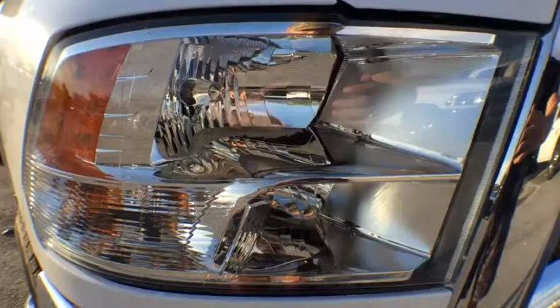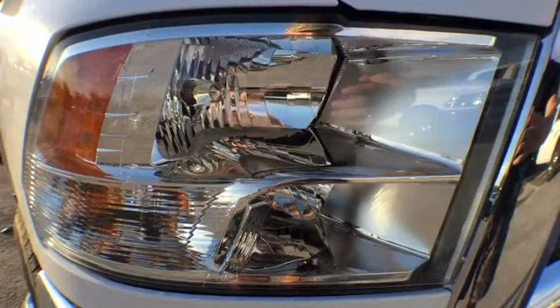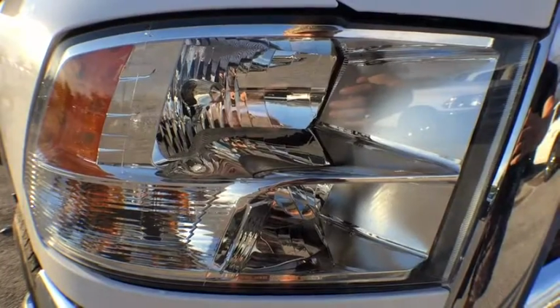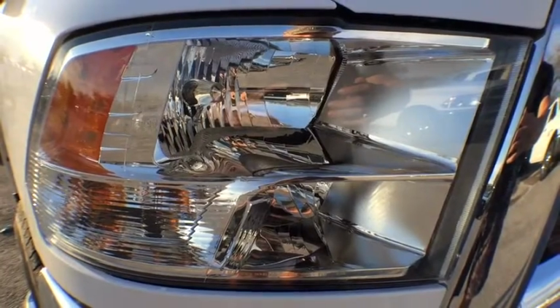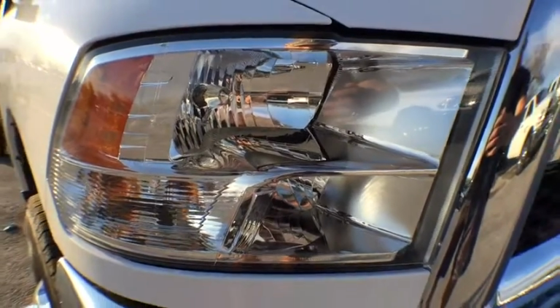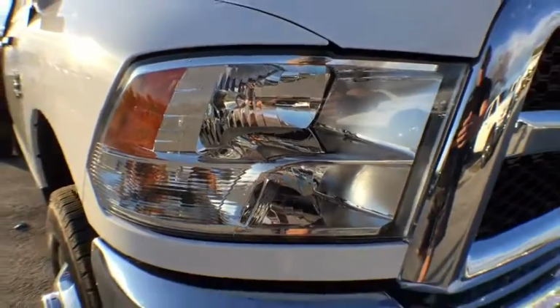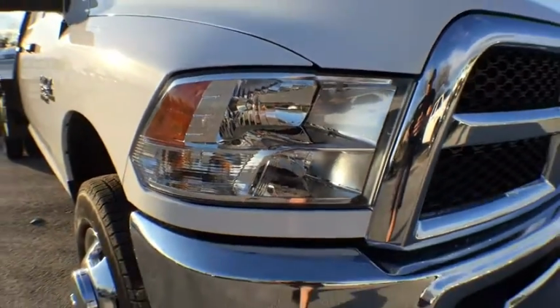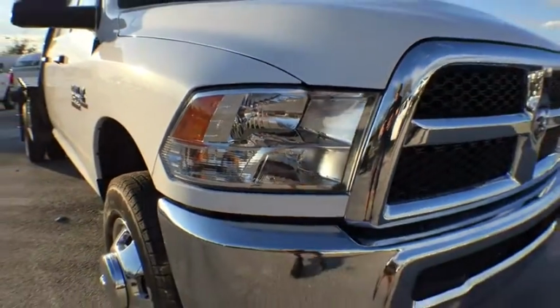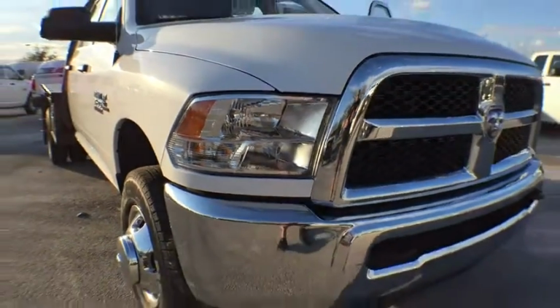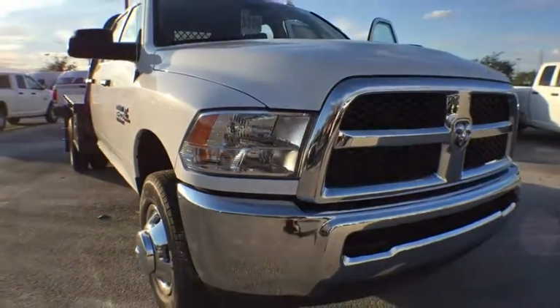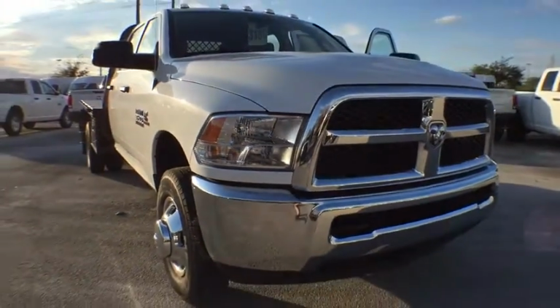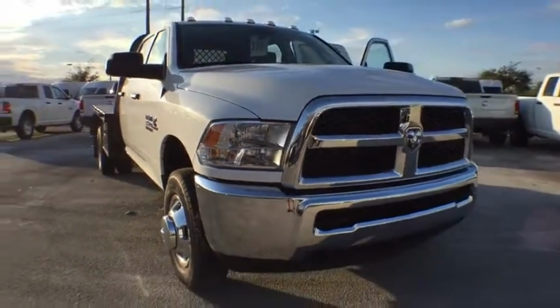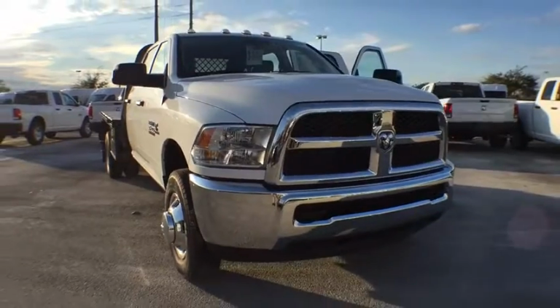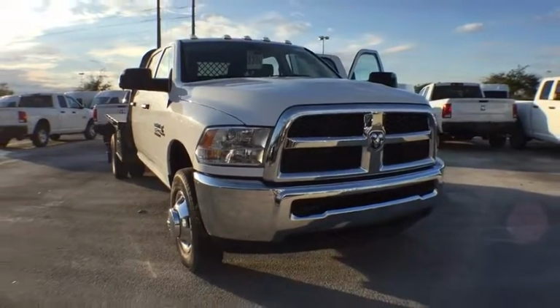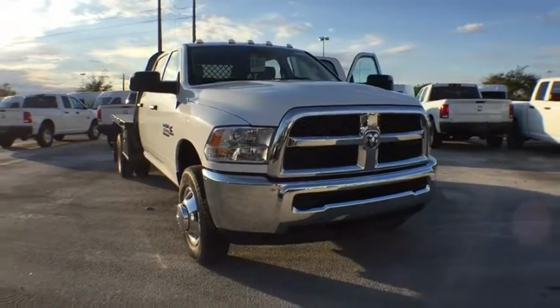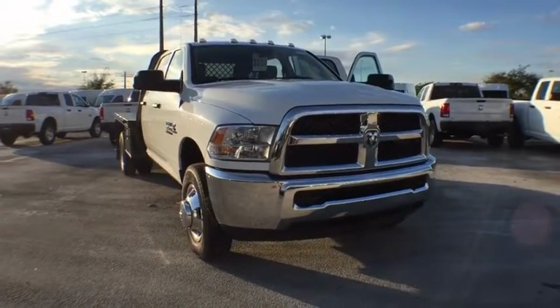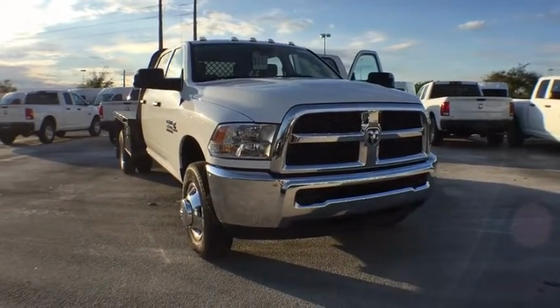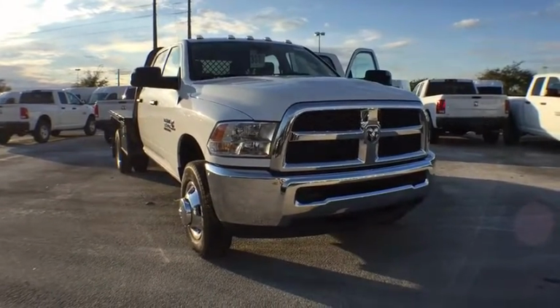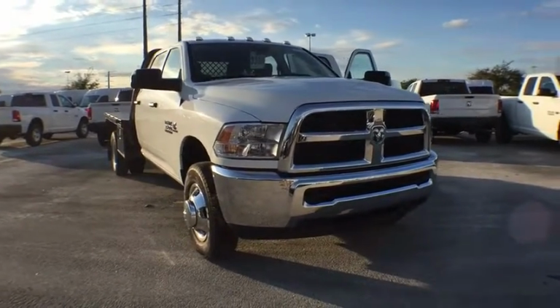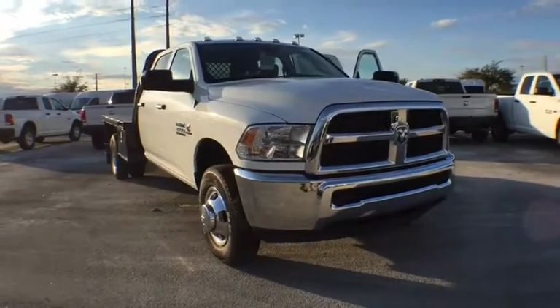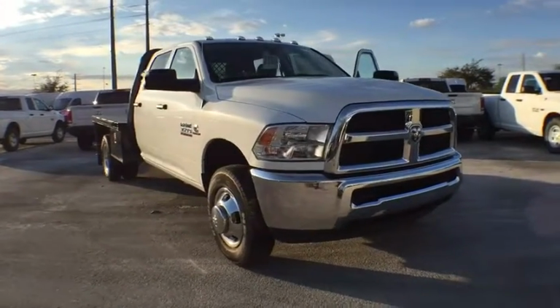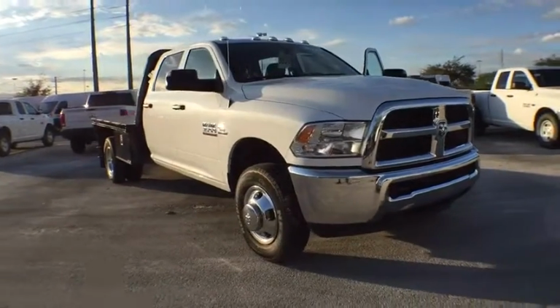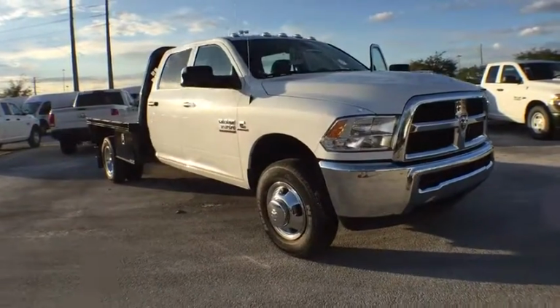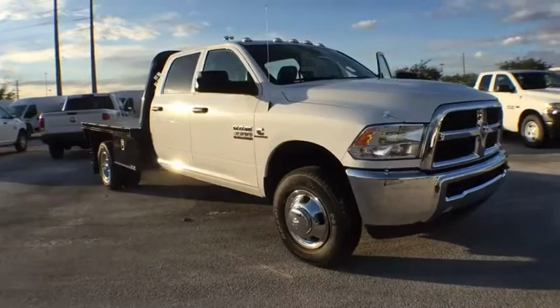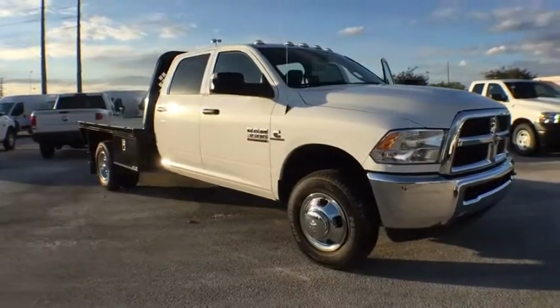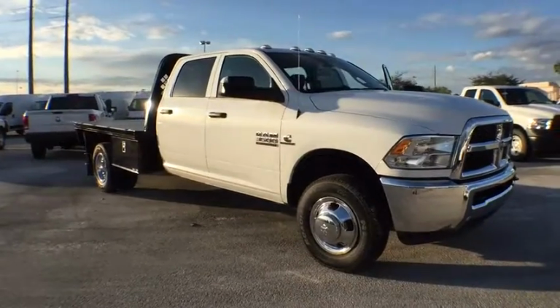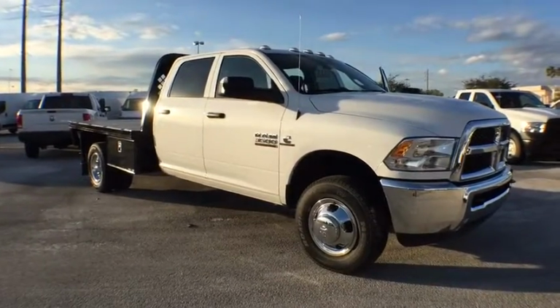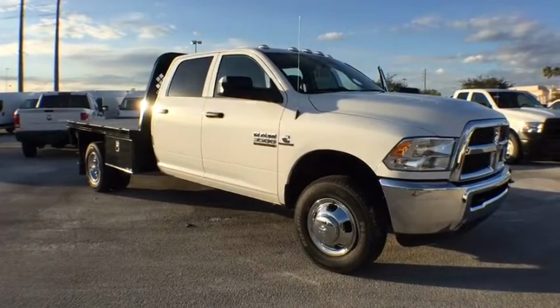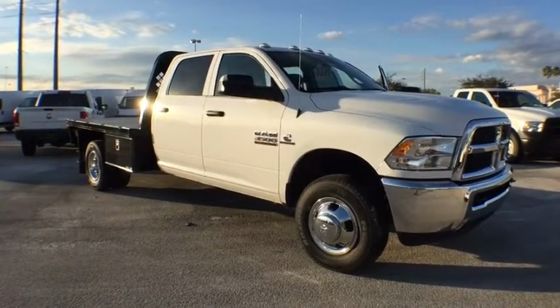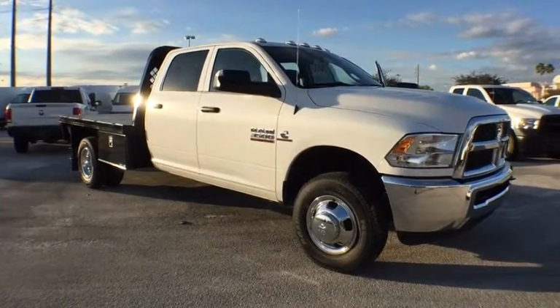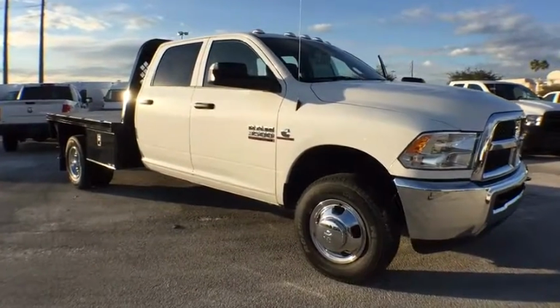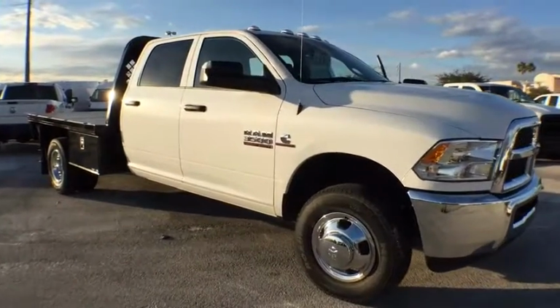The 2017 Ram 3500. The Dodge Ram 3500 is a solid option for truck buyers in need of hauling capacity and serious towing. With names like Hemi and Cummins under the hood, there's plenty of muscle to back it up.